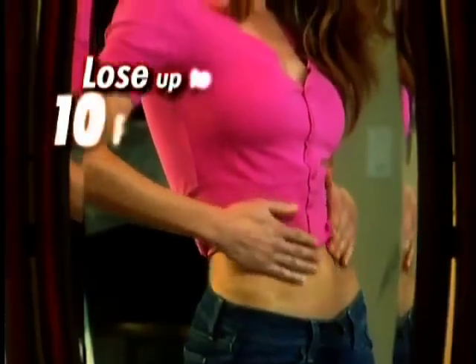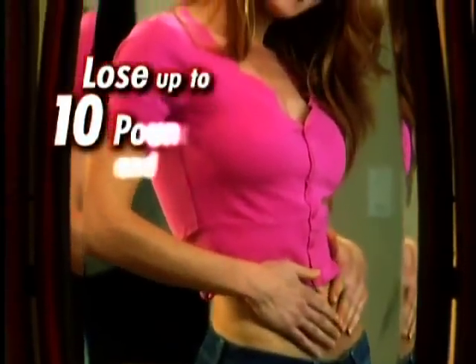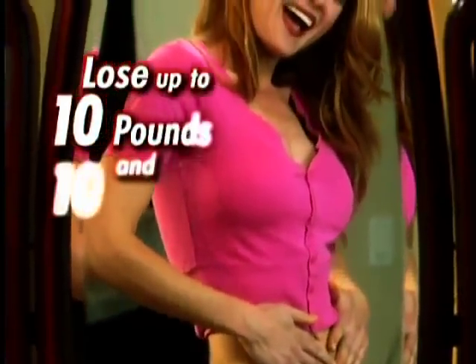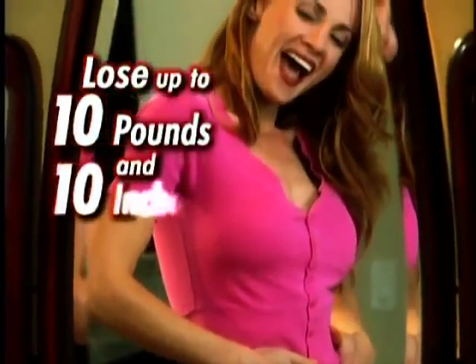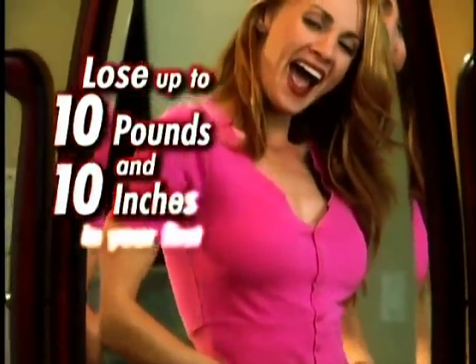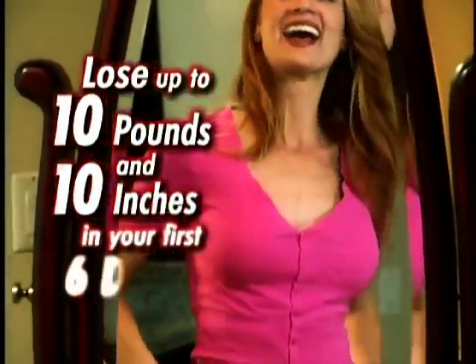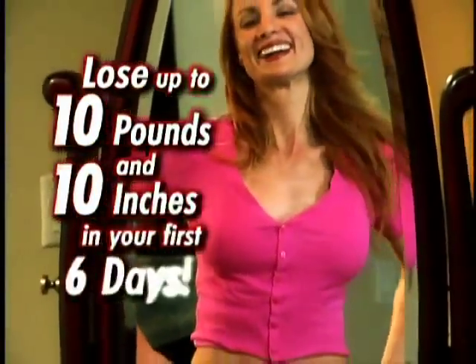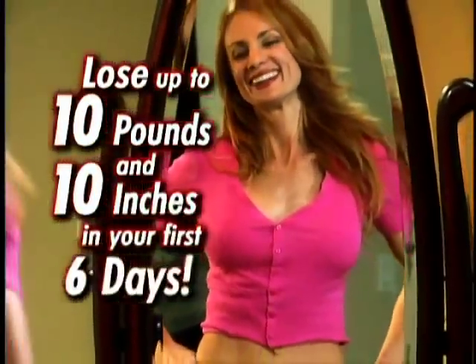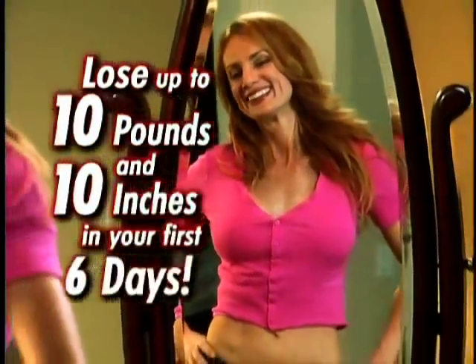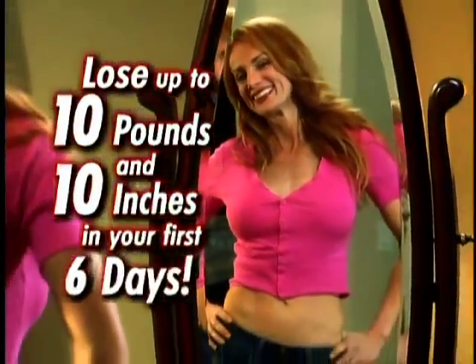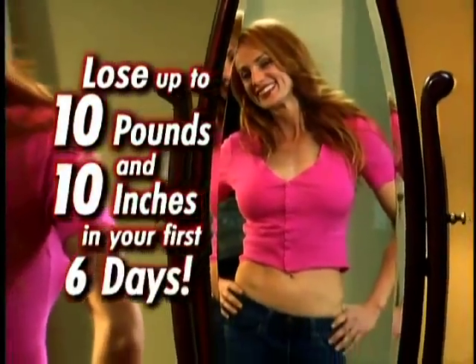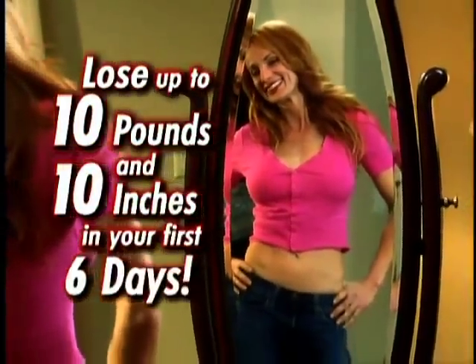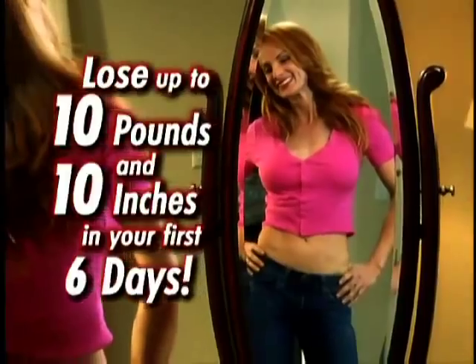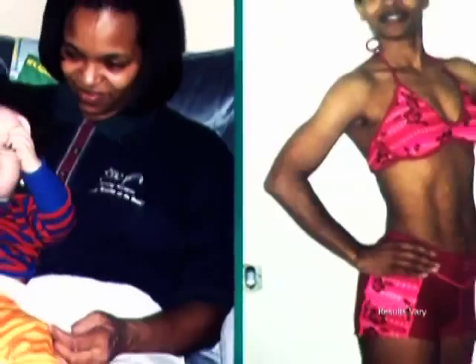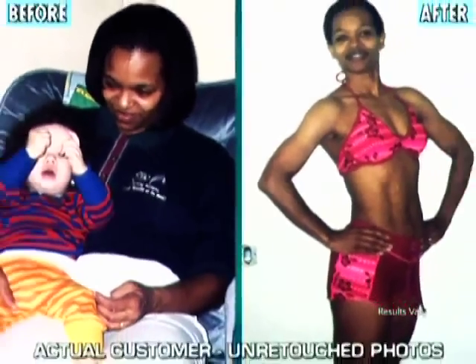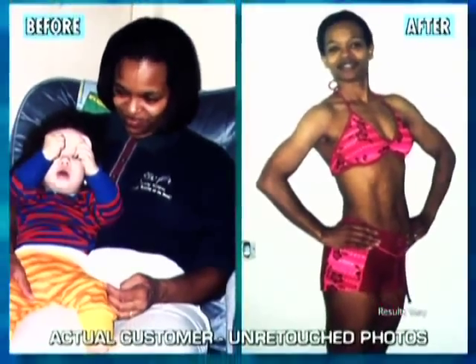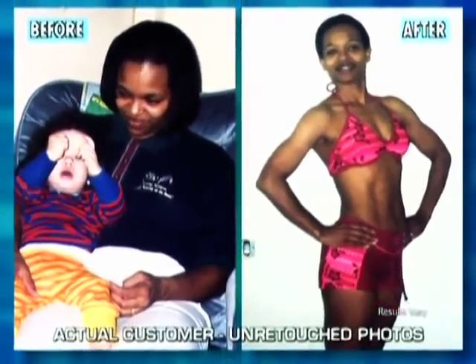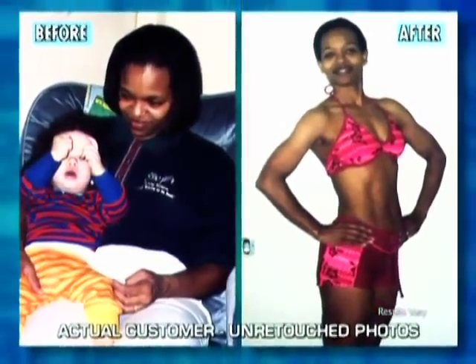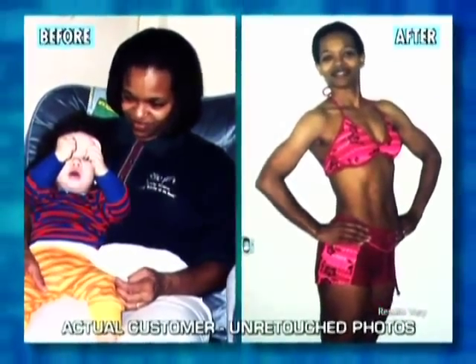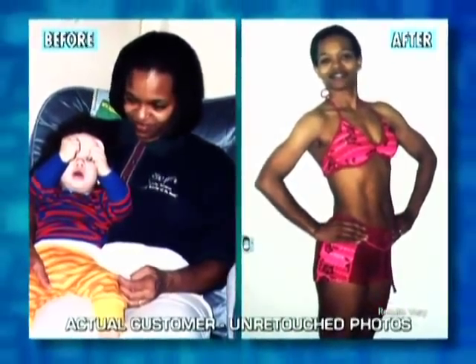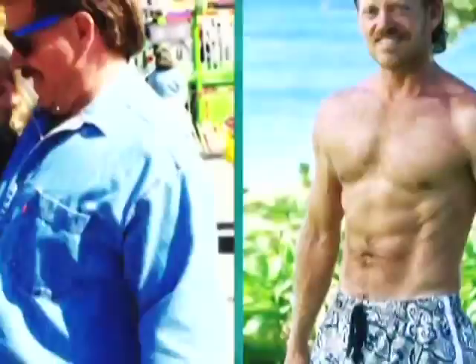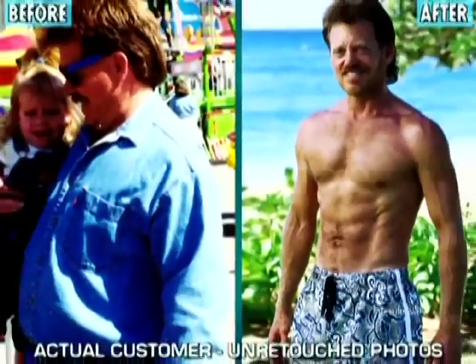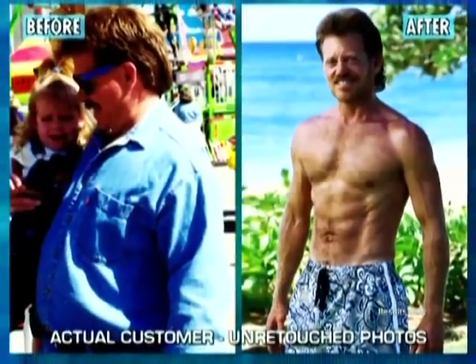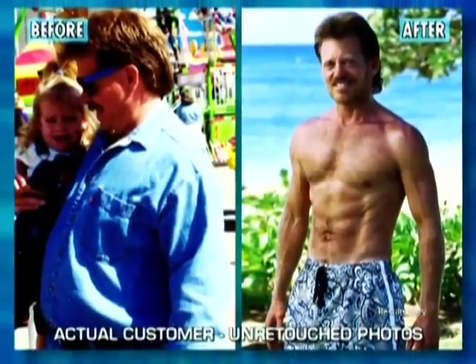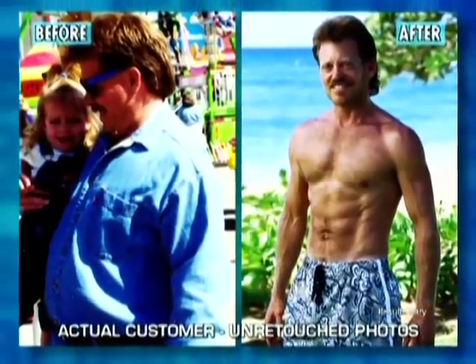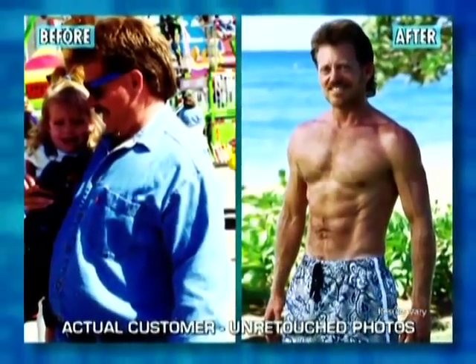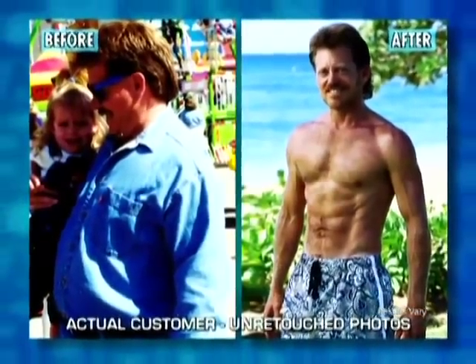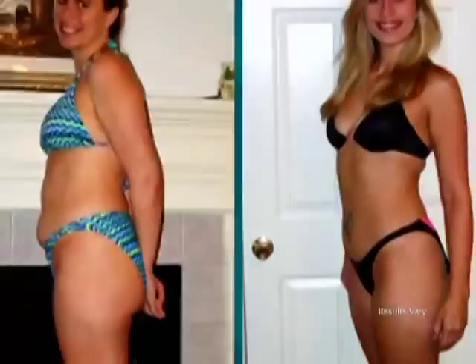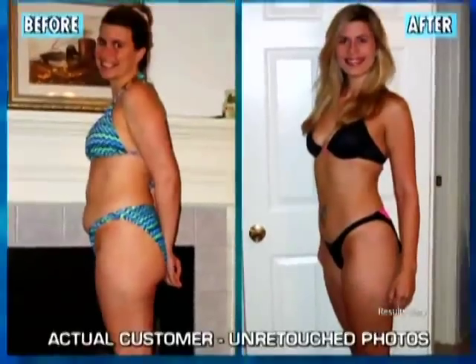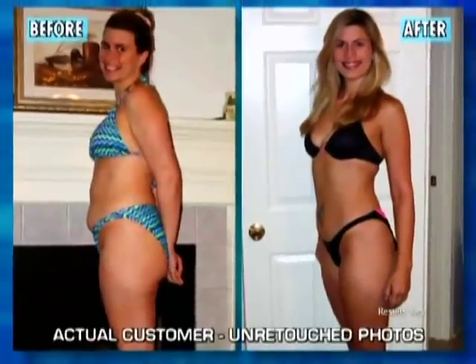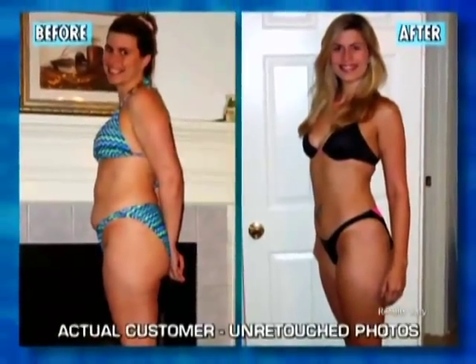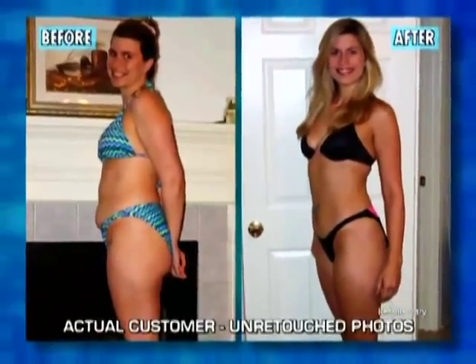You can lose up to 10 pounds and 10 inches in your first 6 days, and you'll continue to see results week after week so that in 90 days, you'll experience a total body transformation.